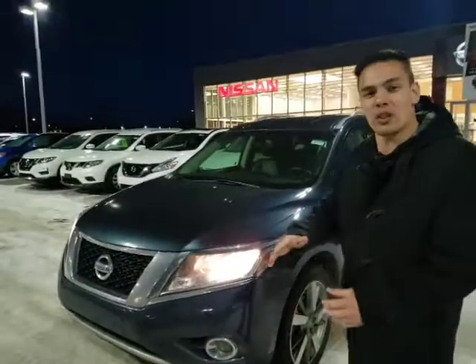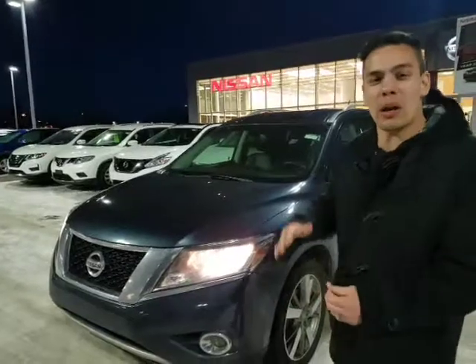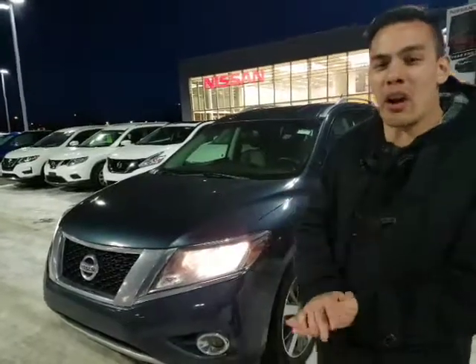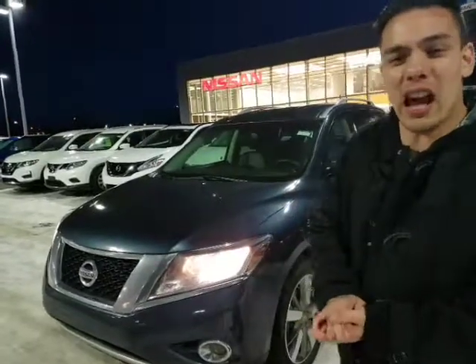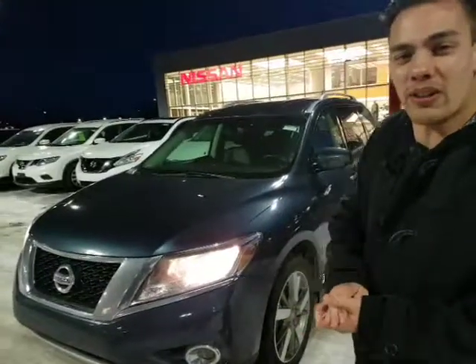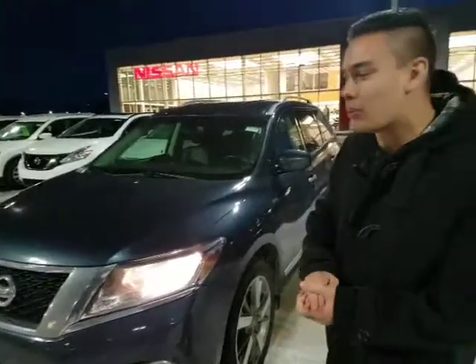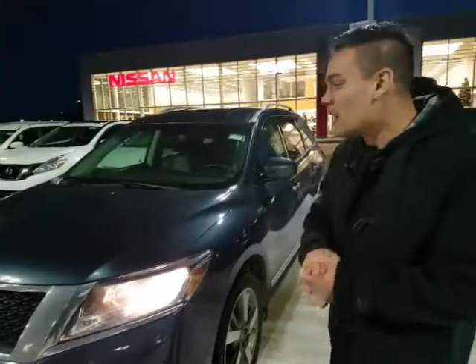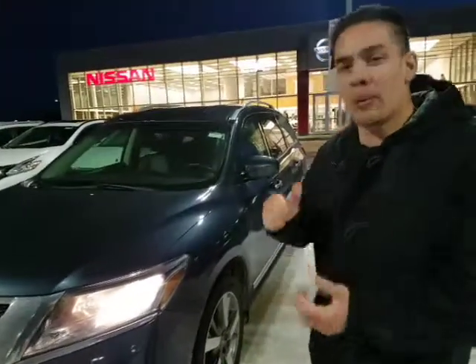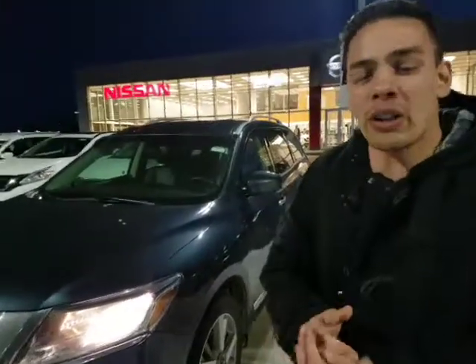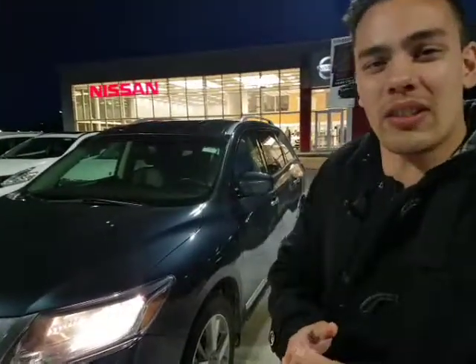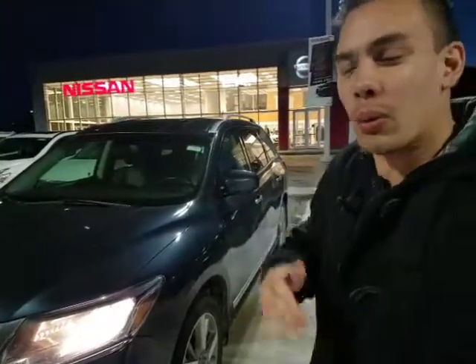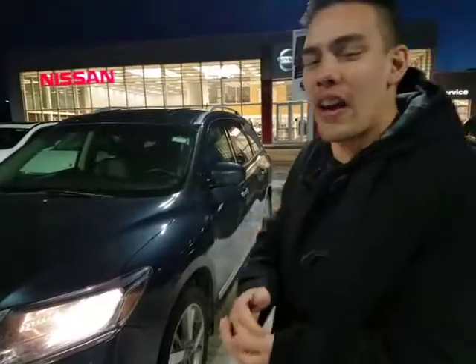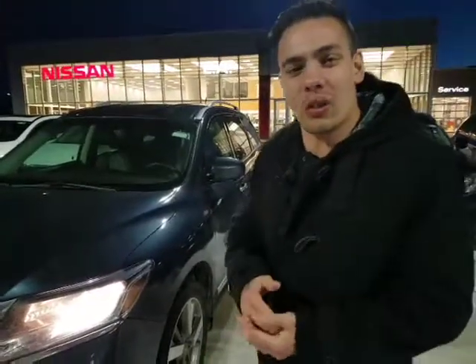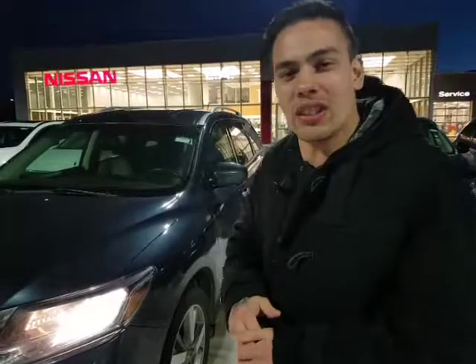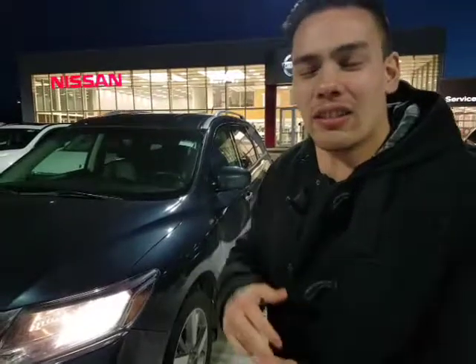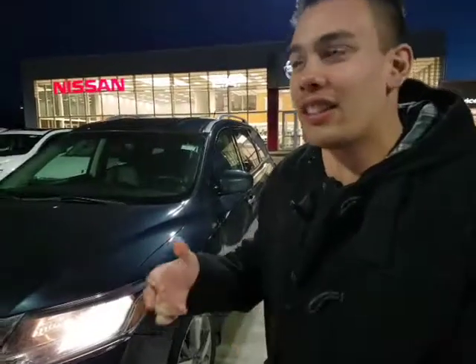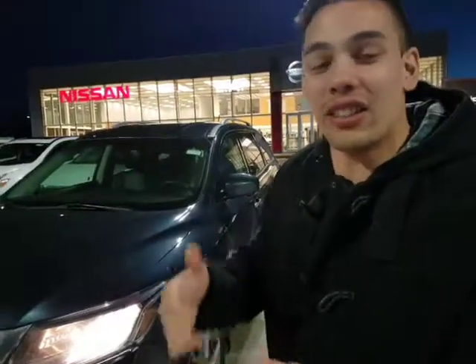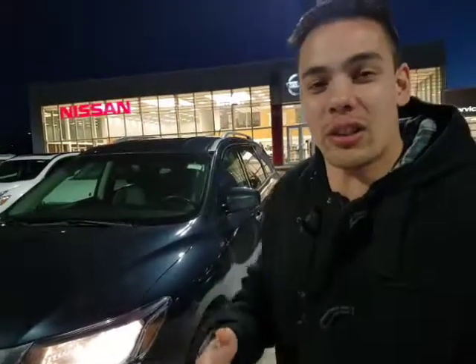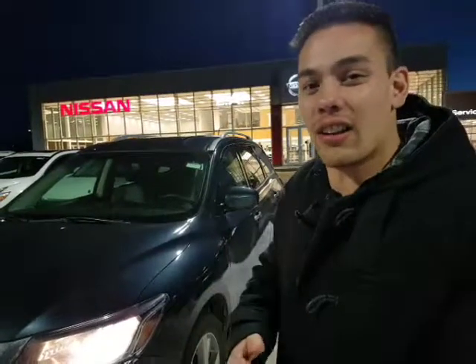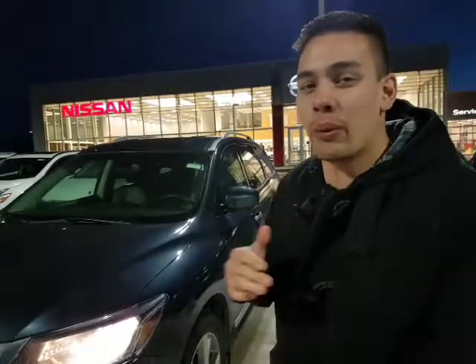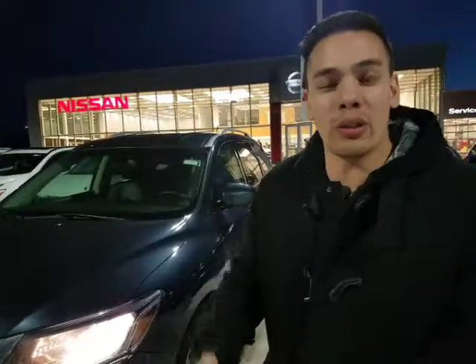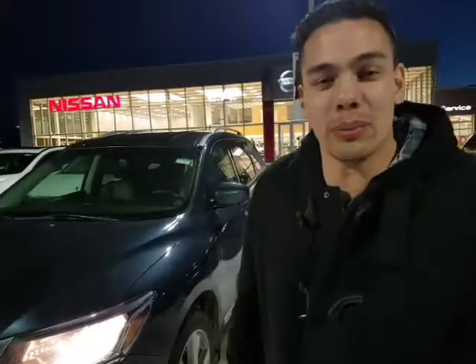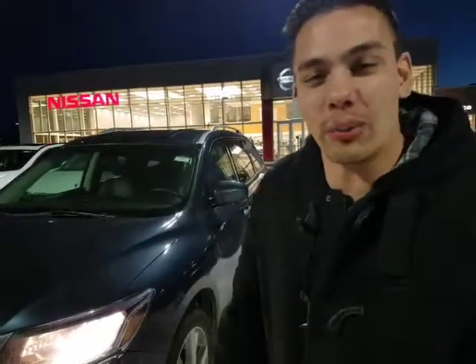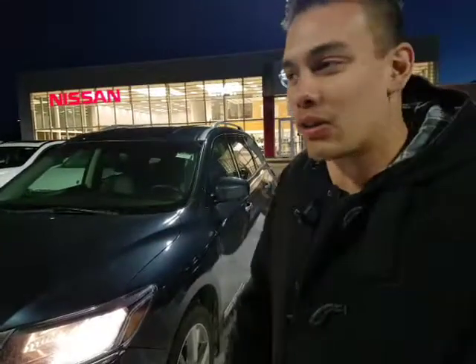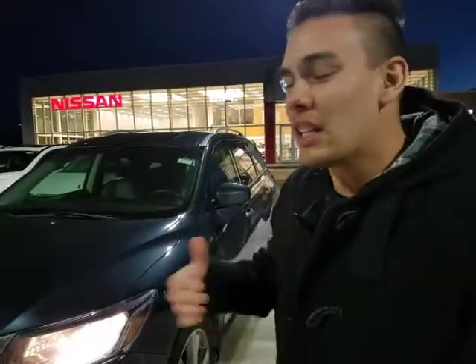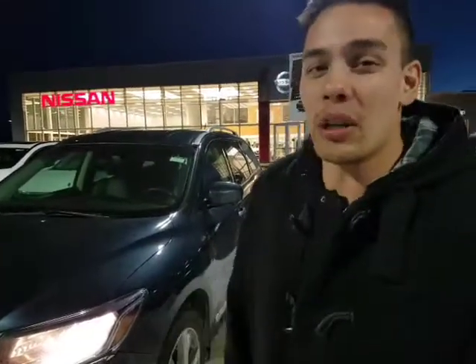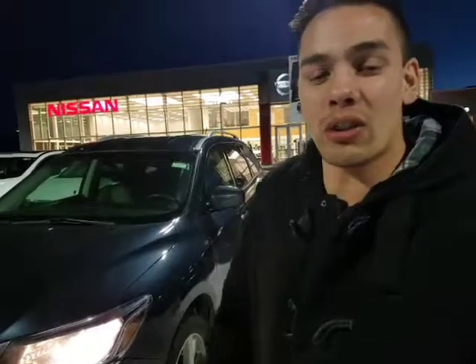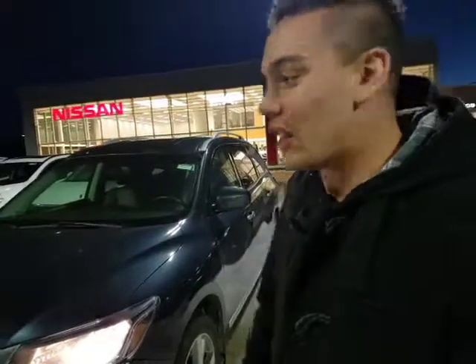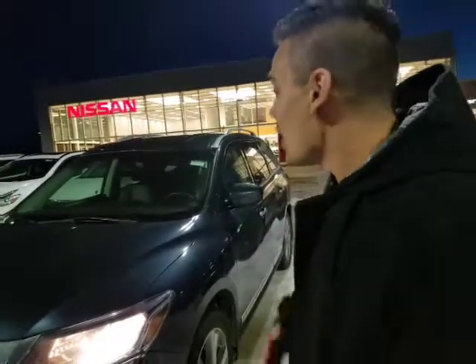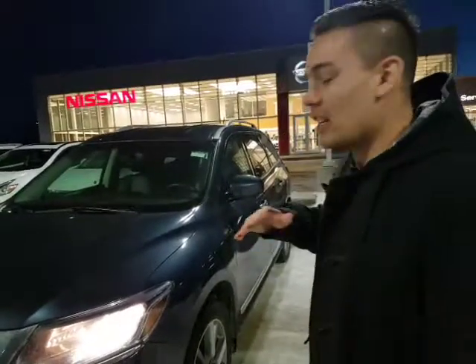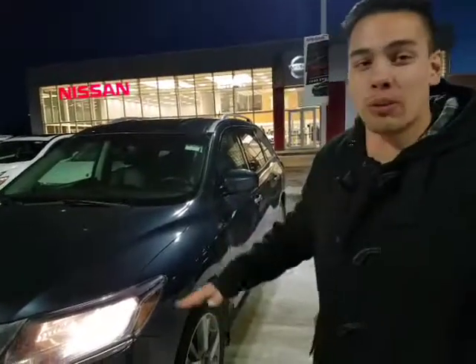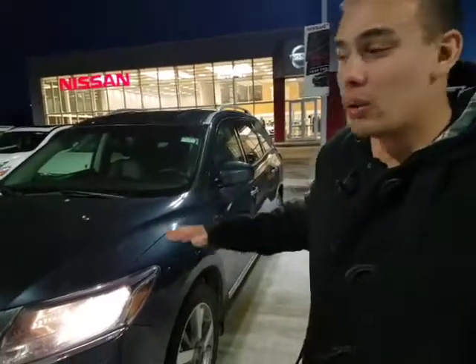I sent you an email with that all-in cash price as well. We want your business here. We're one of the fastest-growing Nissan dealerships in Canada, but we will not lose a deal on price or payment. So let me know what you're thinking — it's absolutely beautiful.